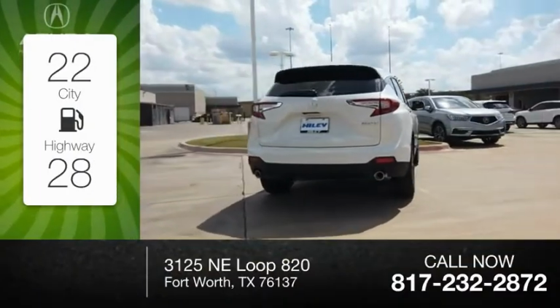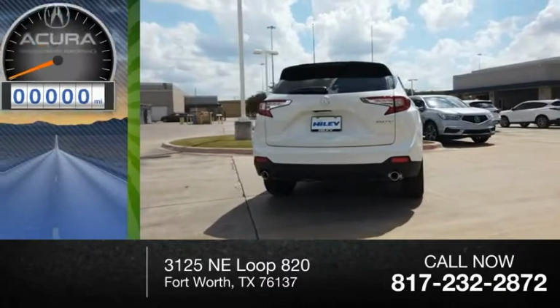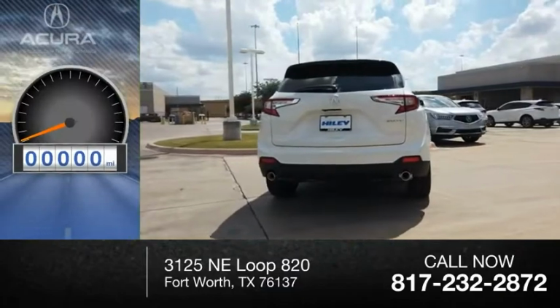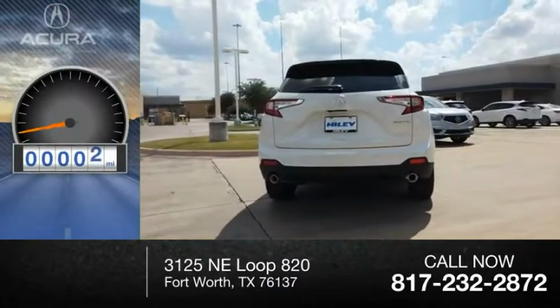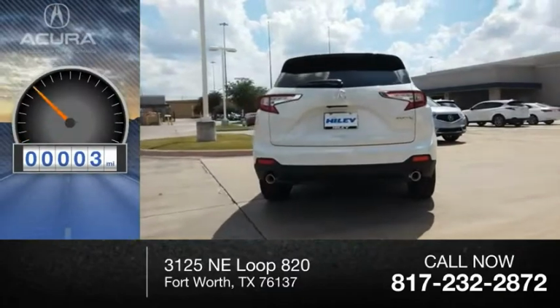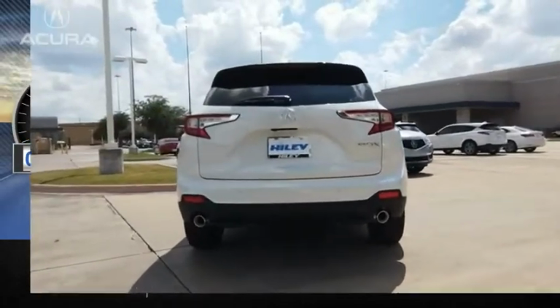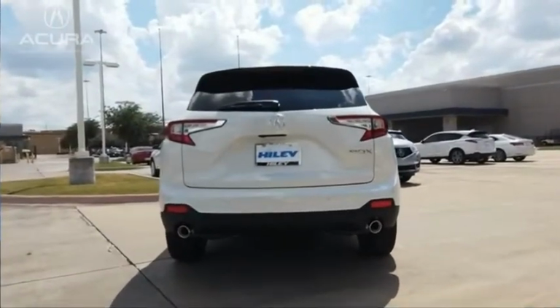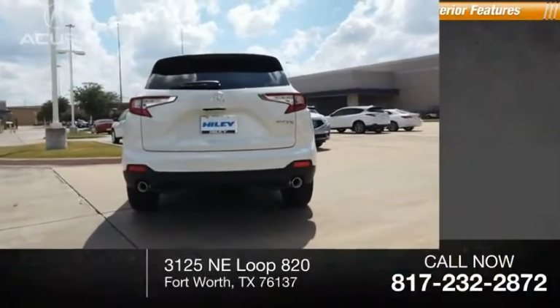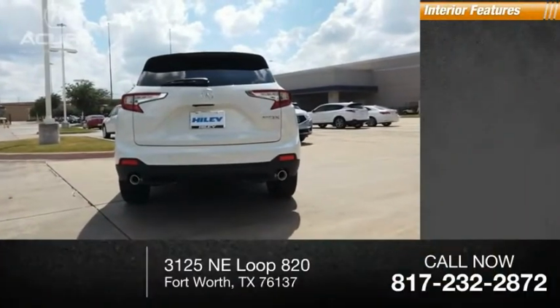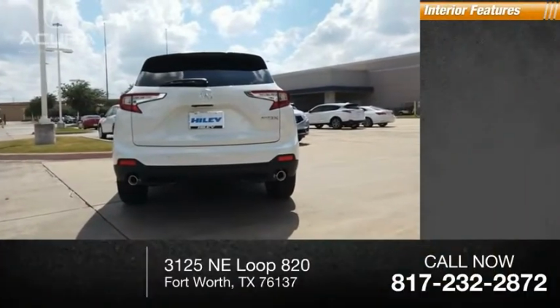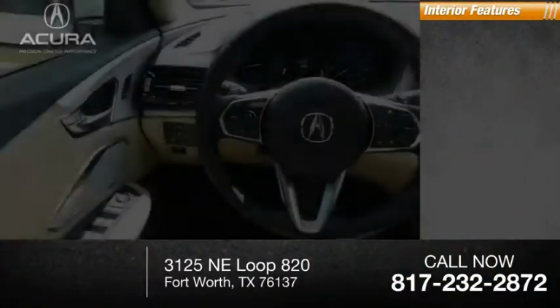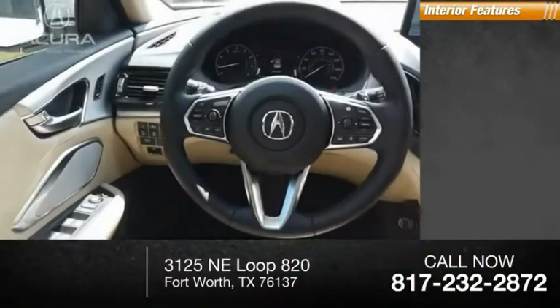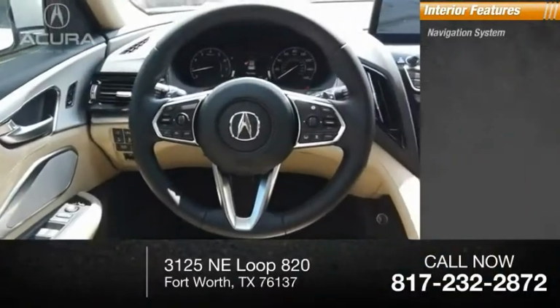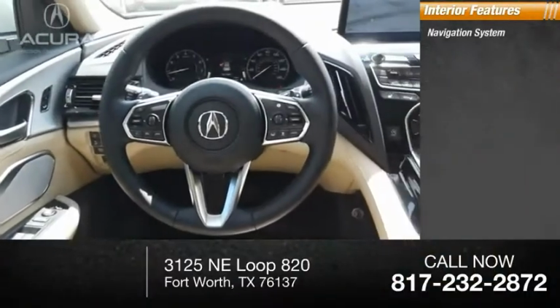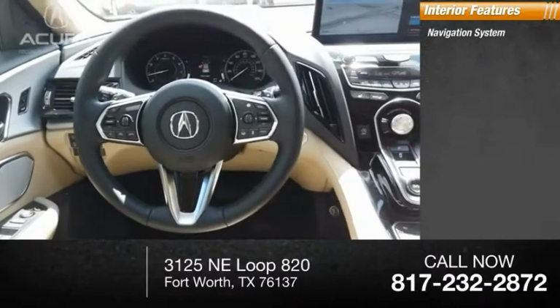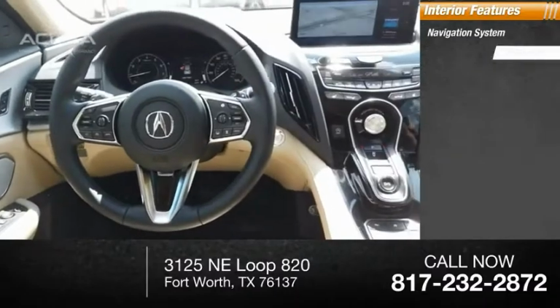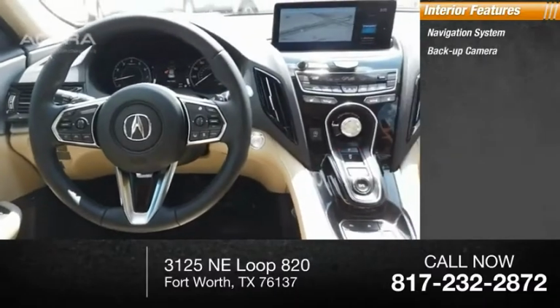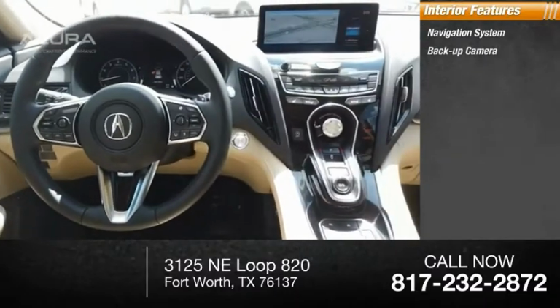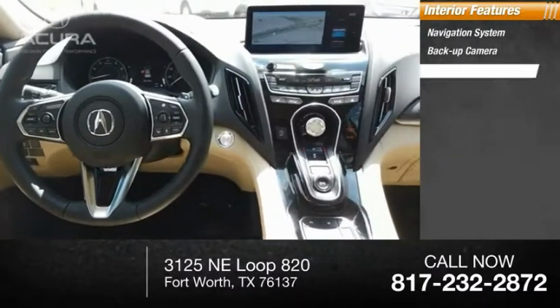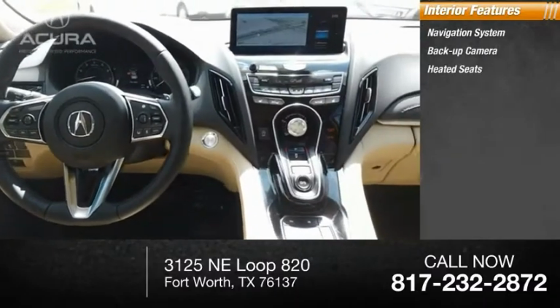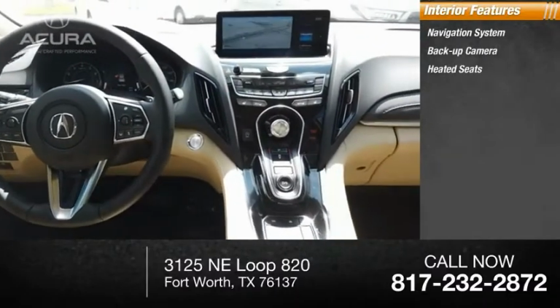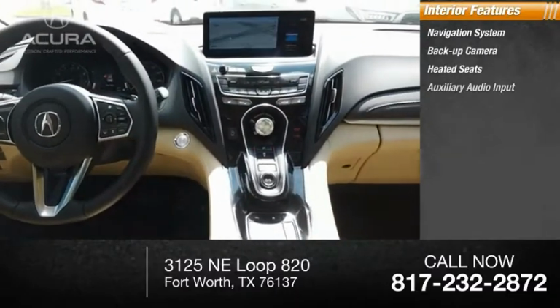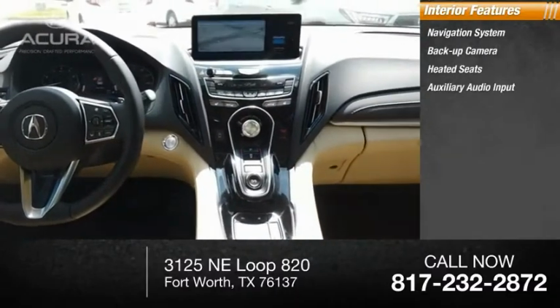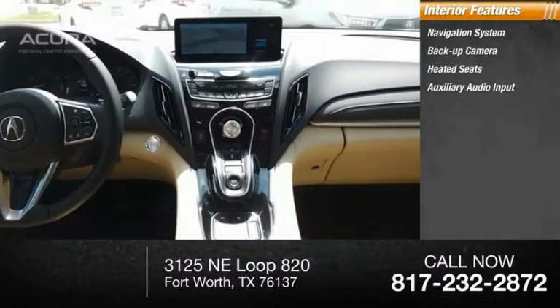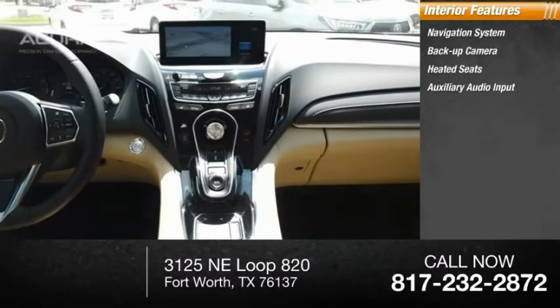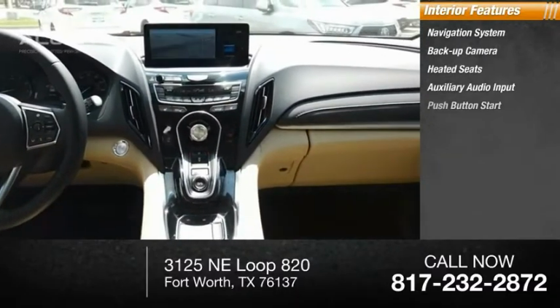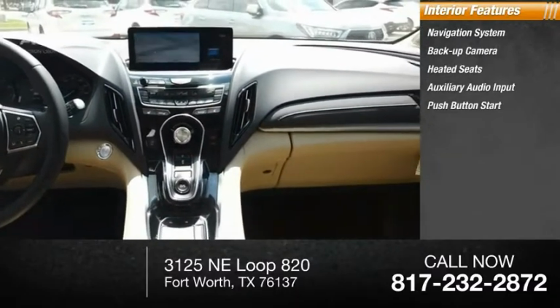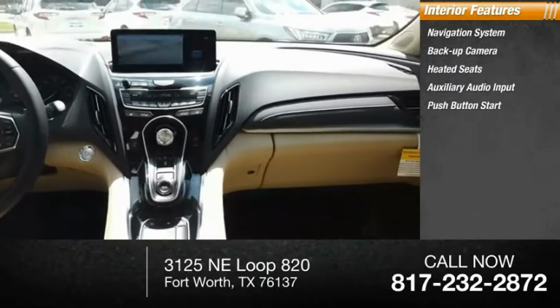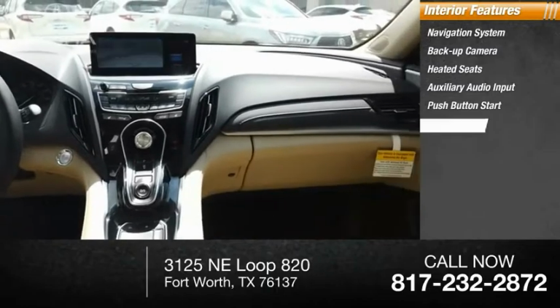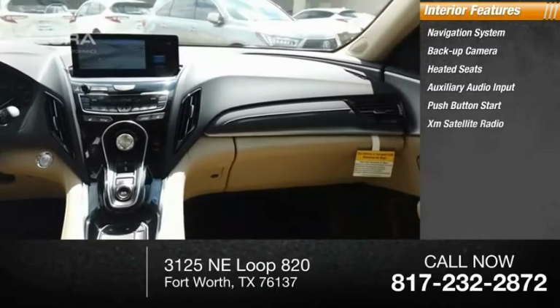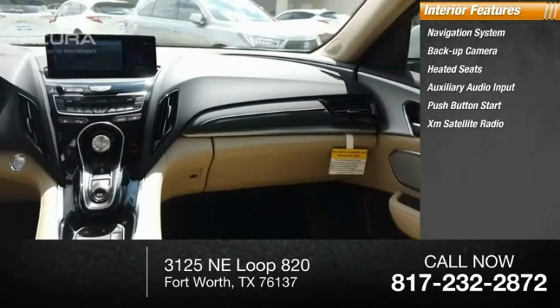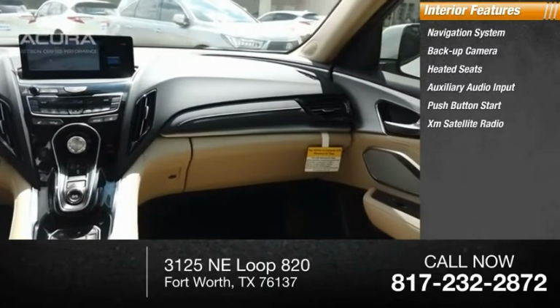This vehicle has less than 100 miles. Inside you'll find a navigation system, backup camera, heated seats, auxiliary audio input, push-button start, and XM satellite radio.